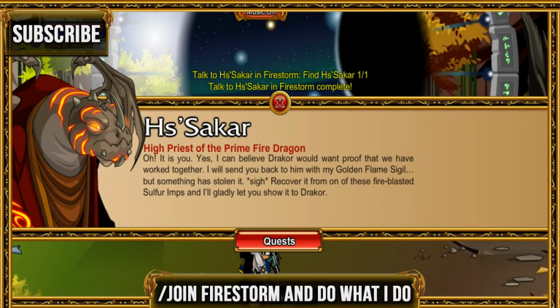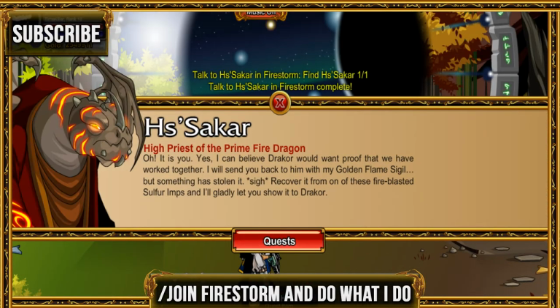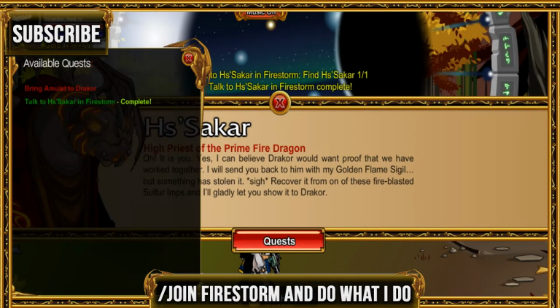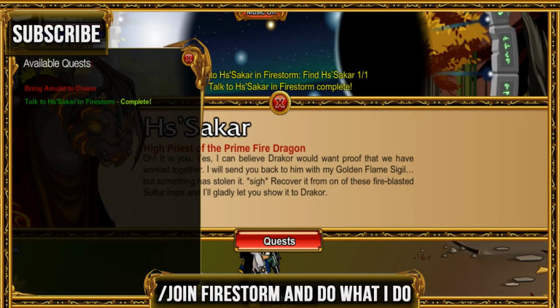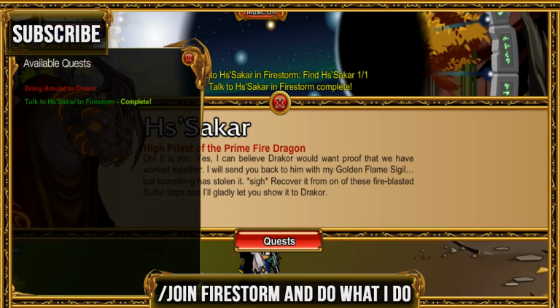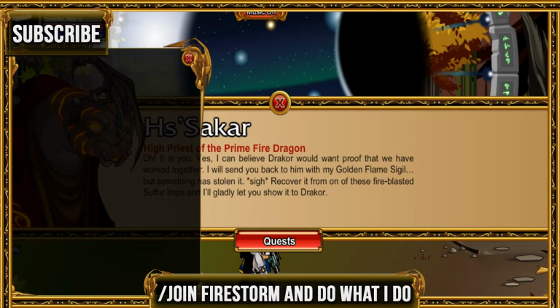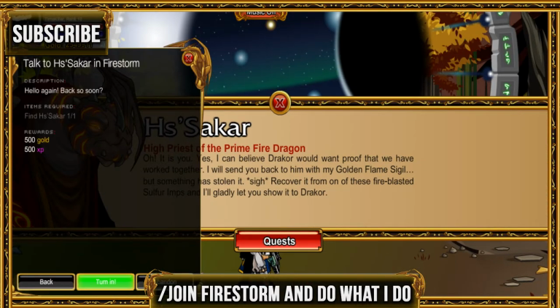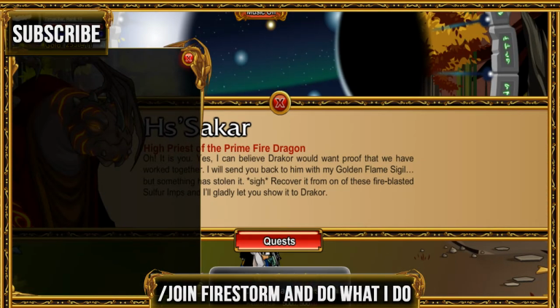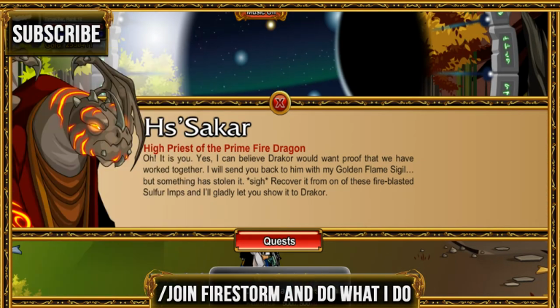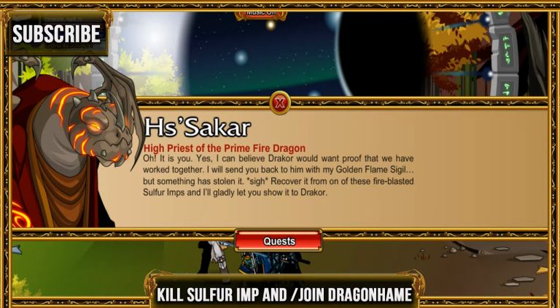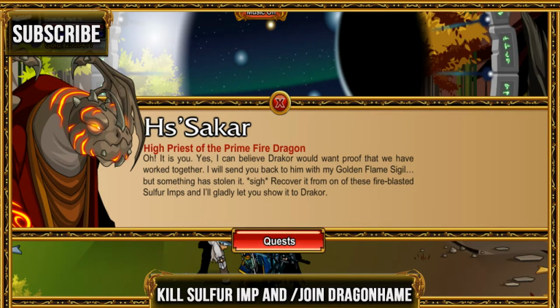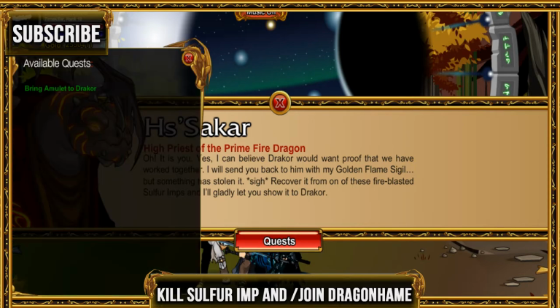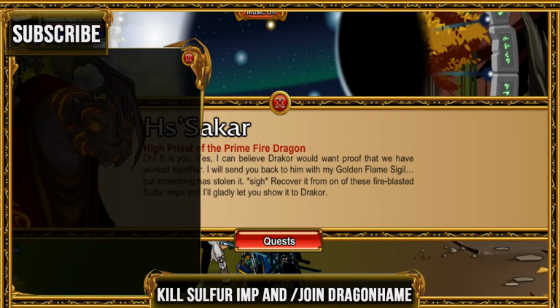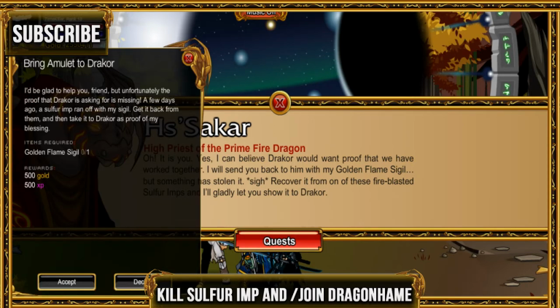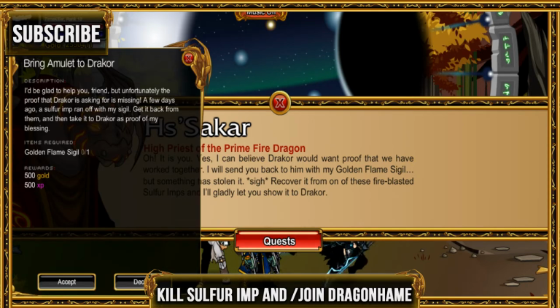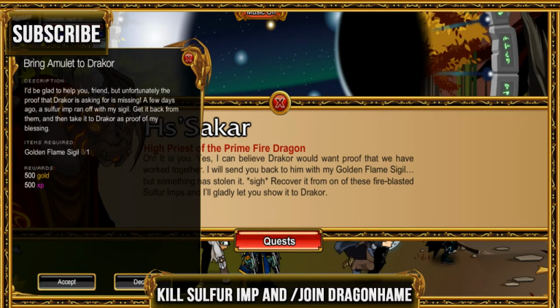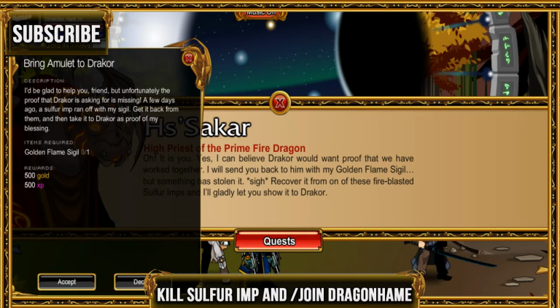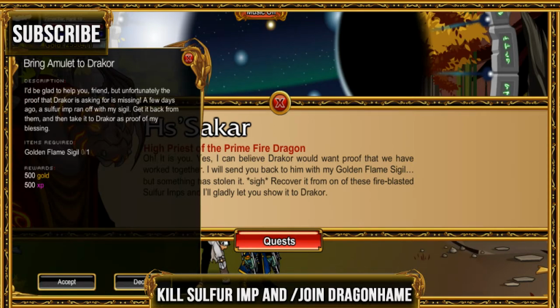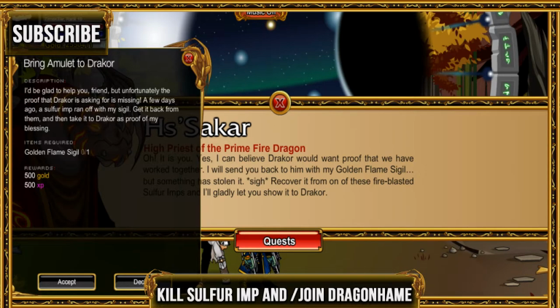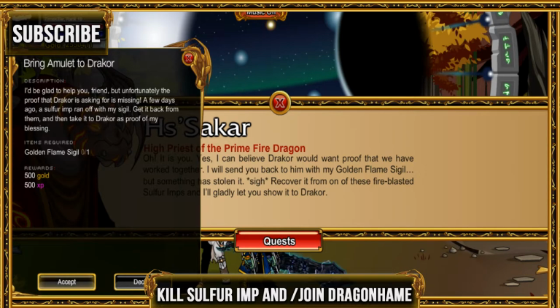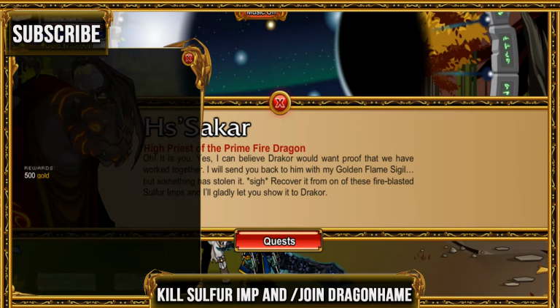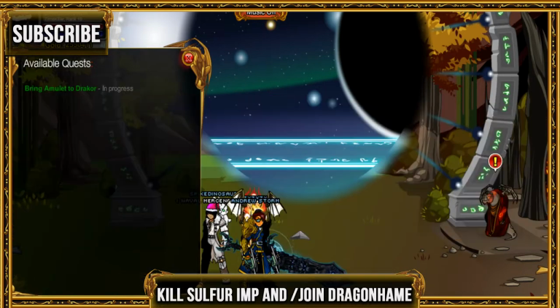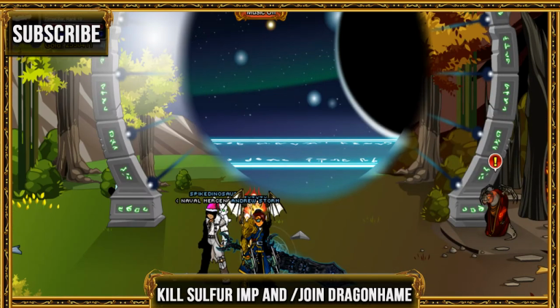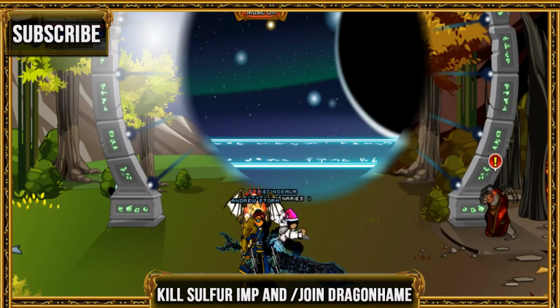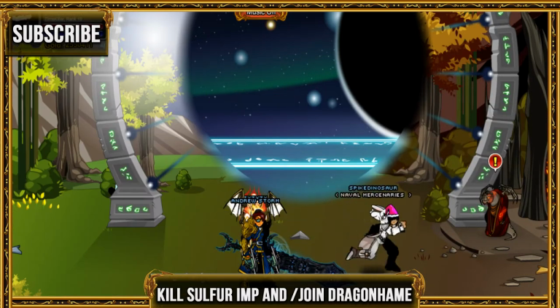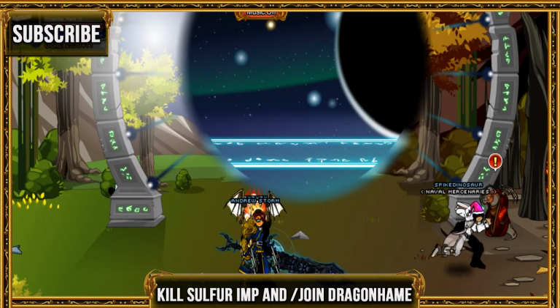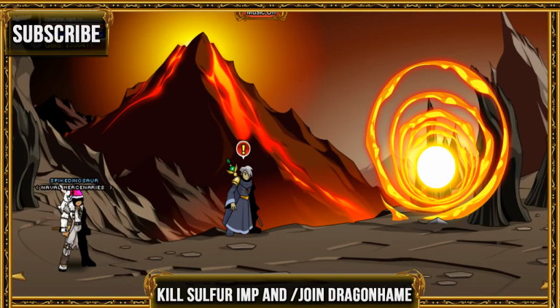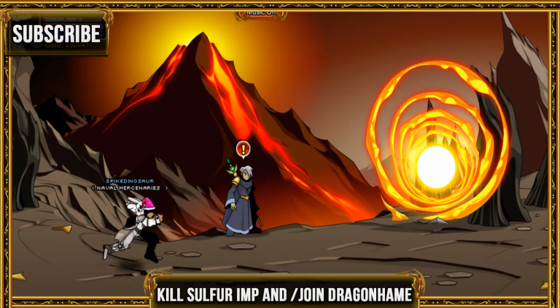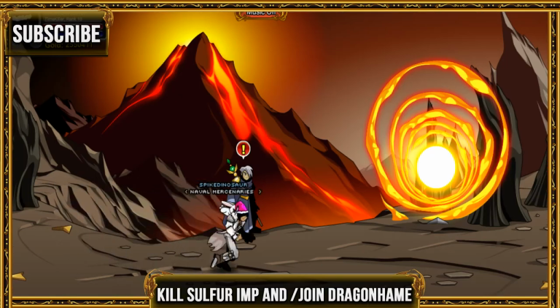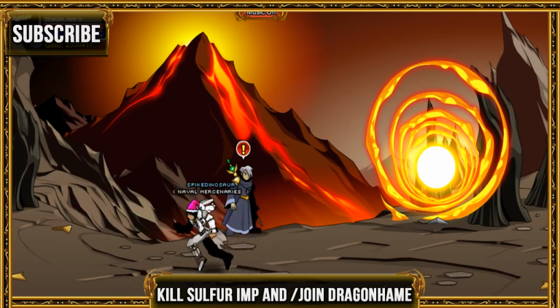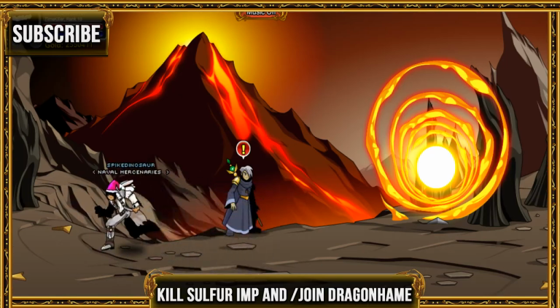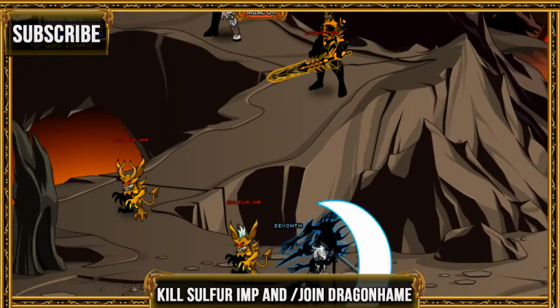For the first quest, go ahead and join Firestorm. Kill one sulfur imp, and once you're finished with that, go back to Dragon Hame and turn it in to the dragon guy.